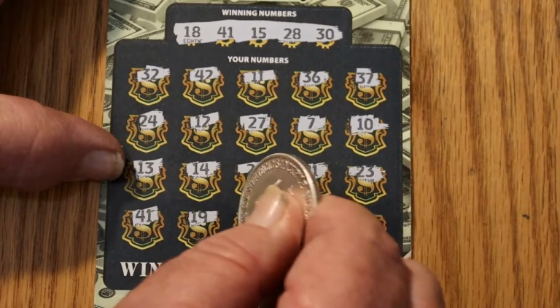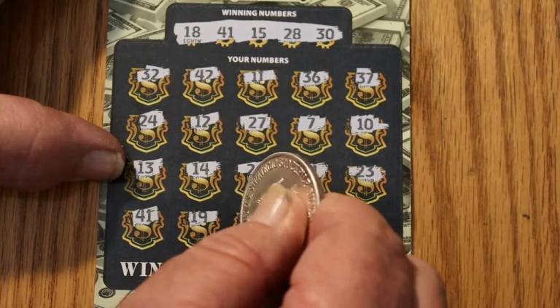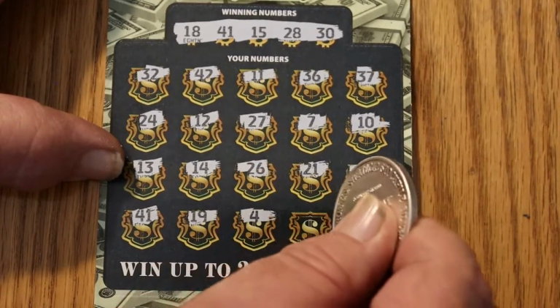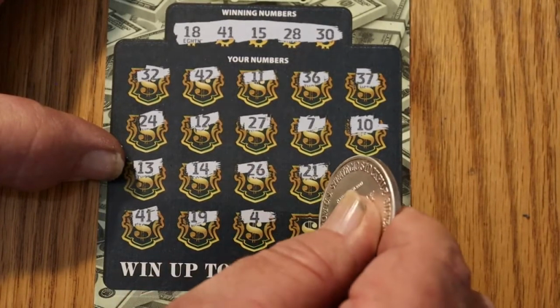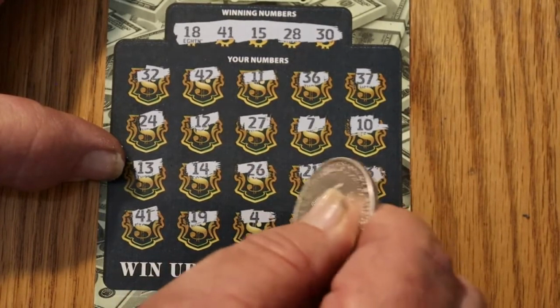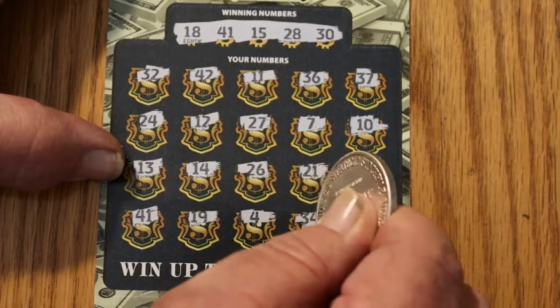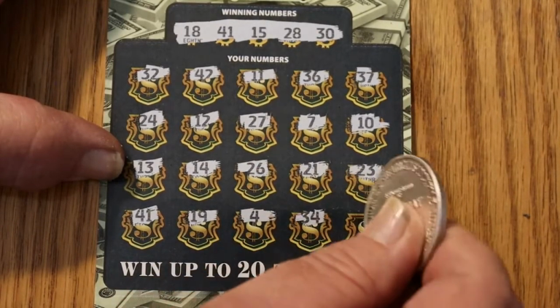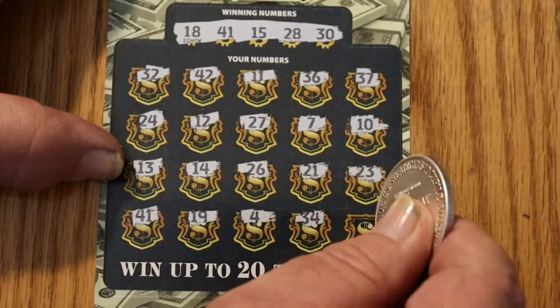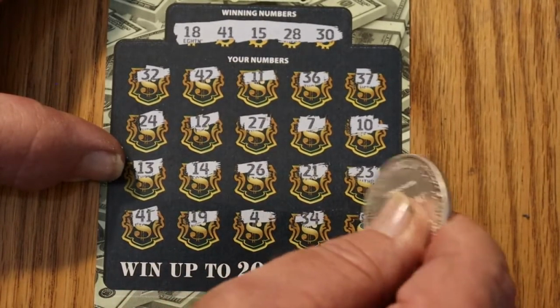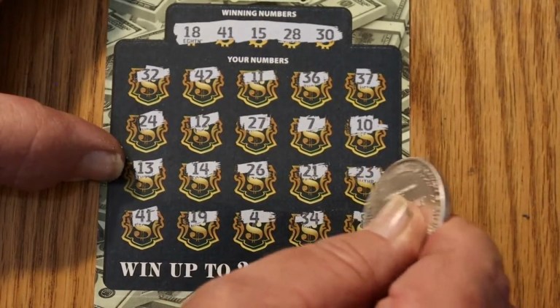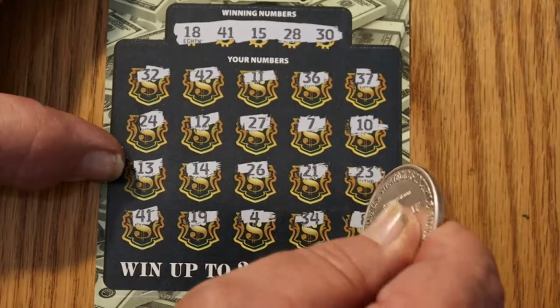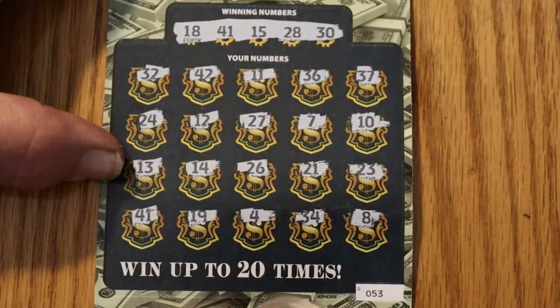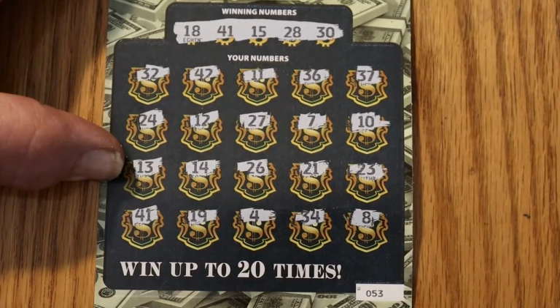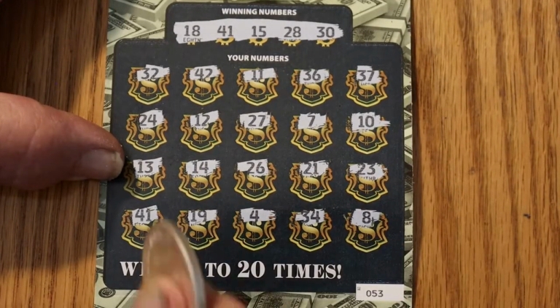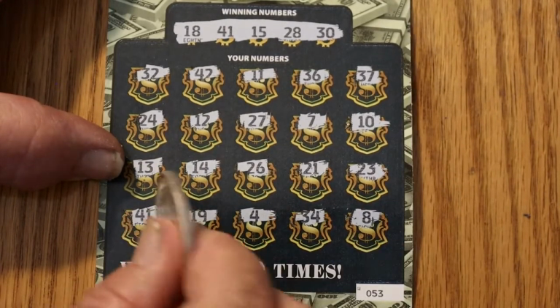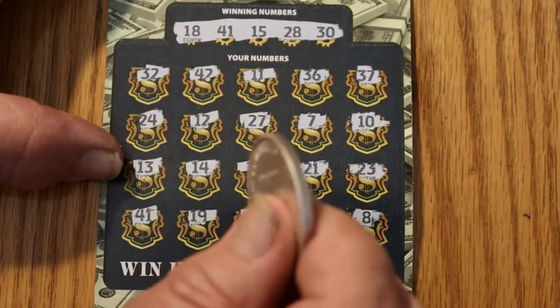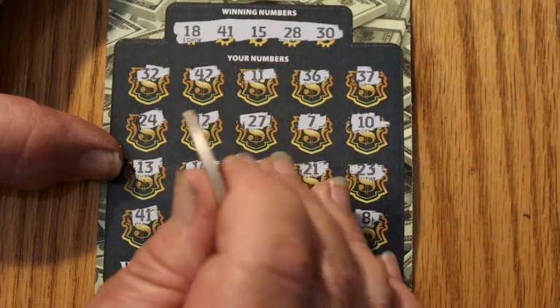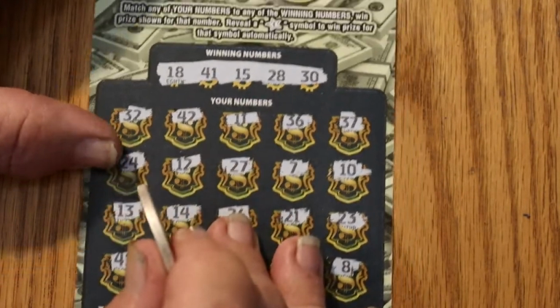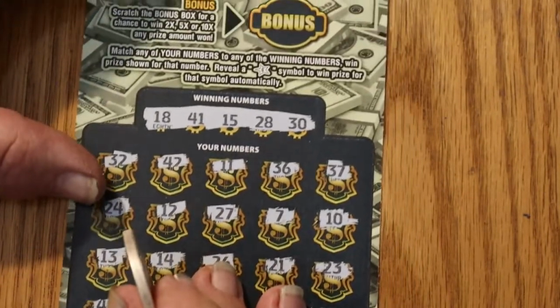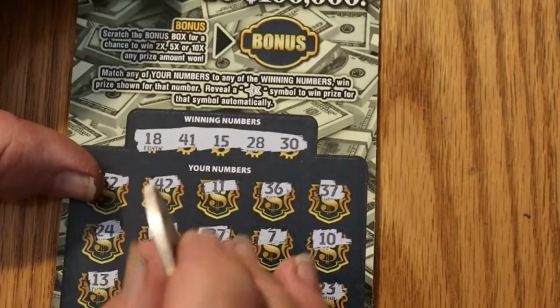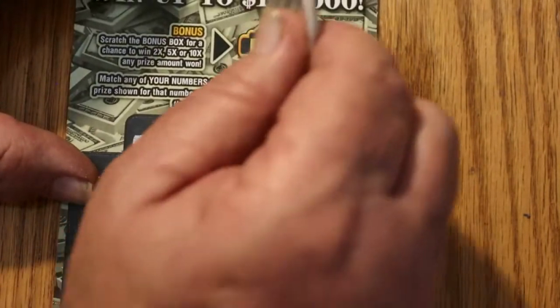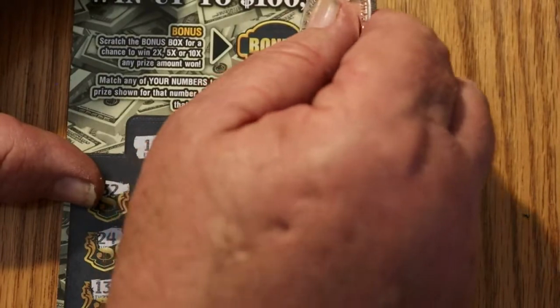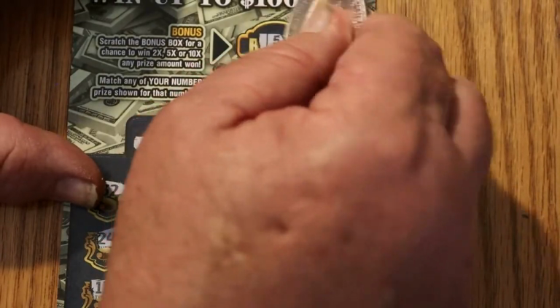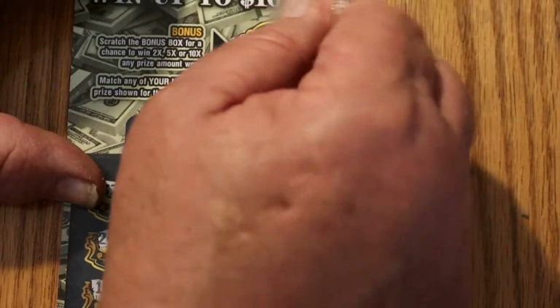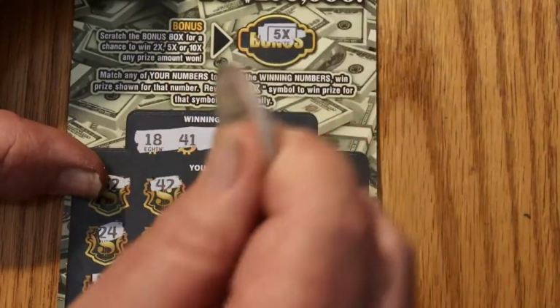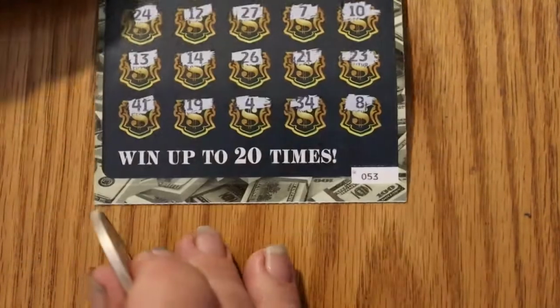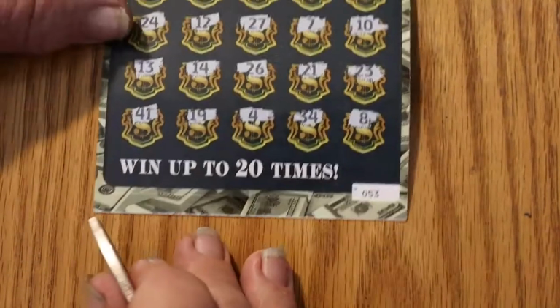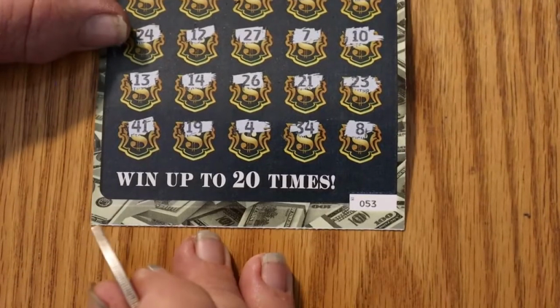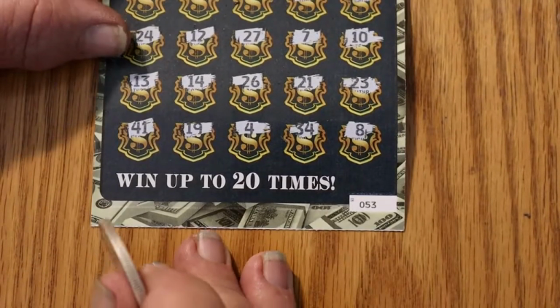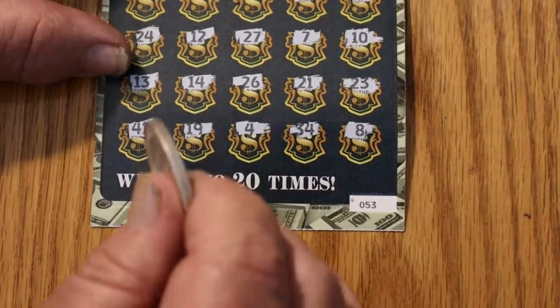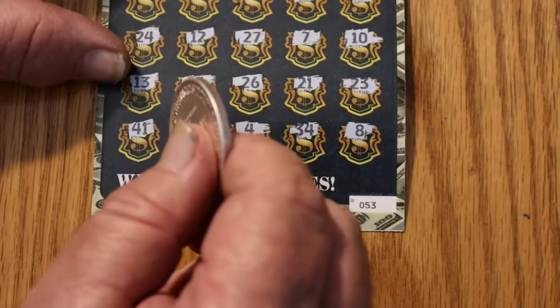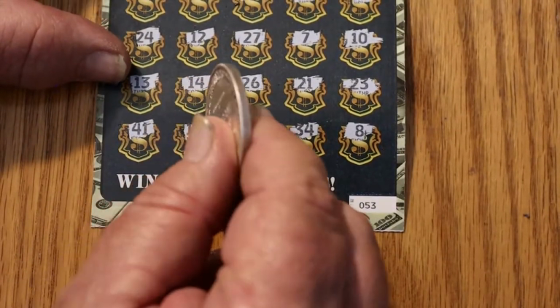19, 4, 34, and 8. Okay, 41. Let's check the bonus first — five times. Well, okay. That's always encouraging.